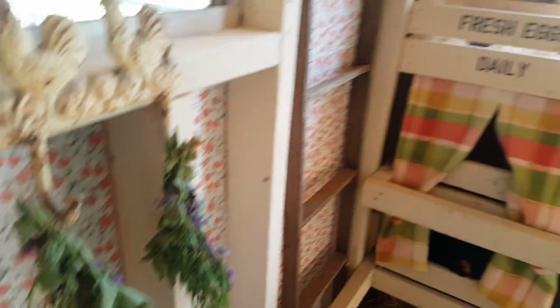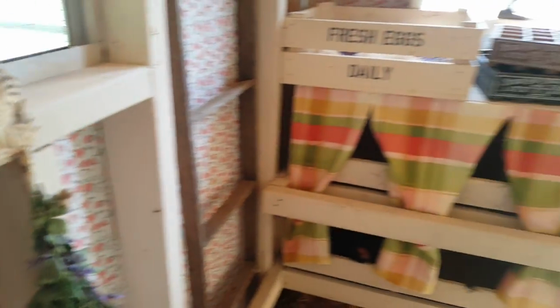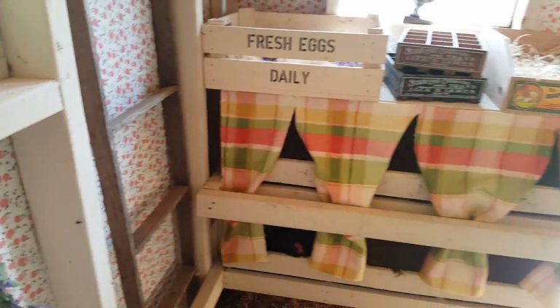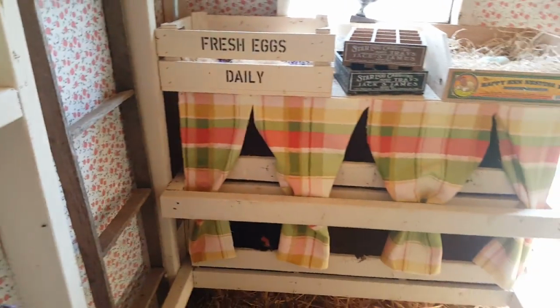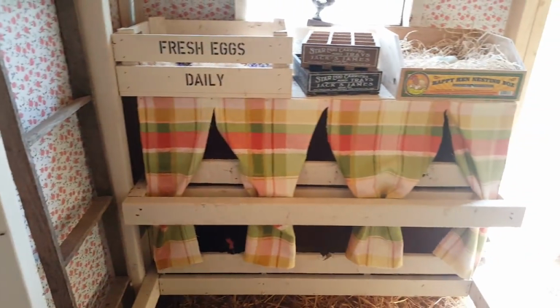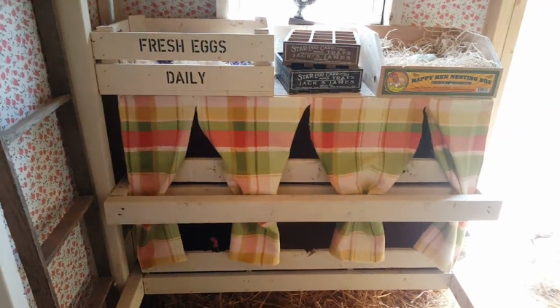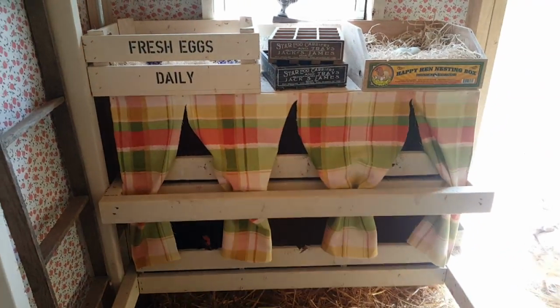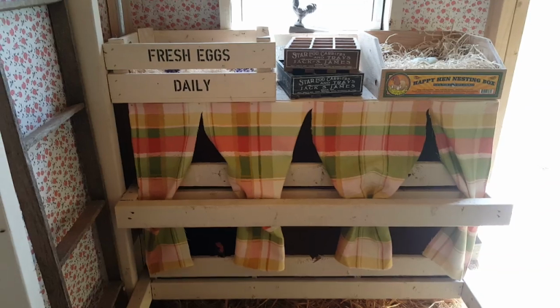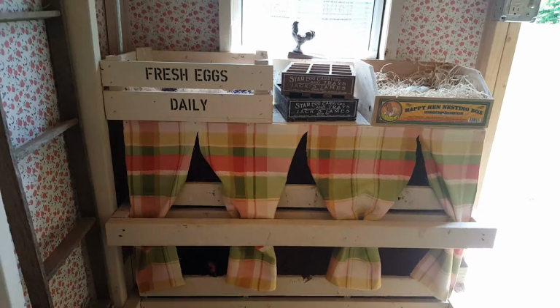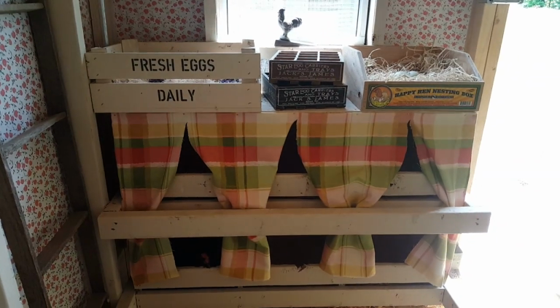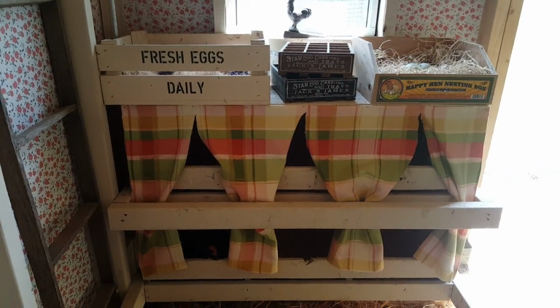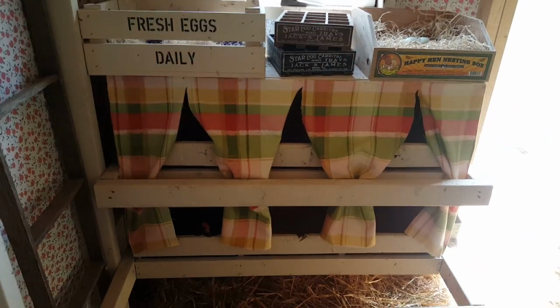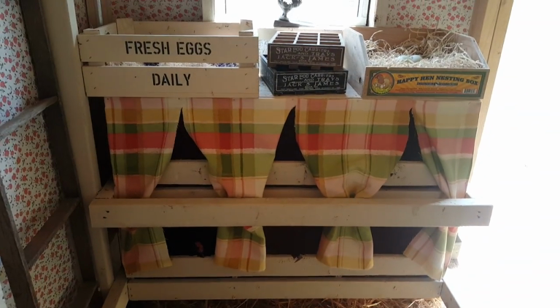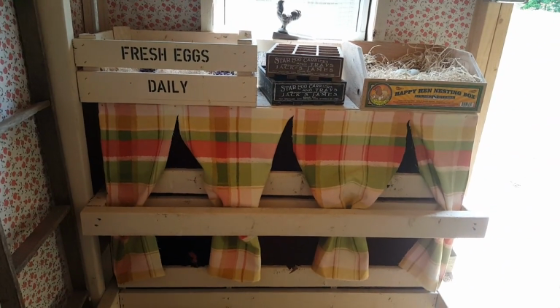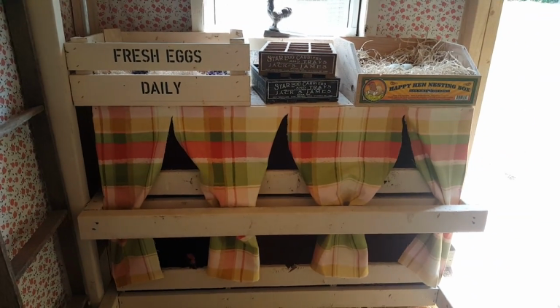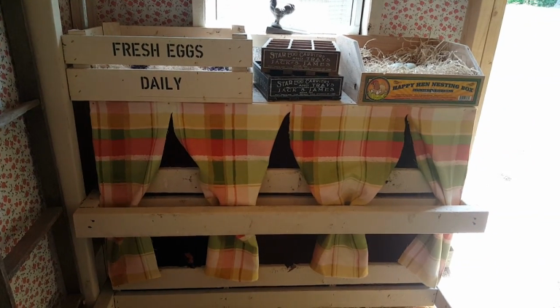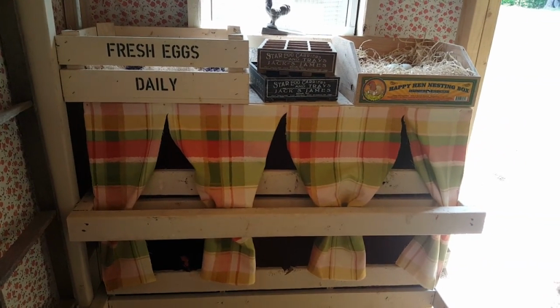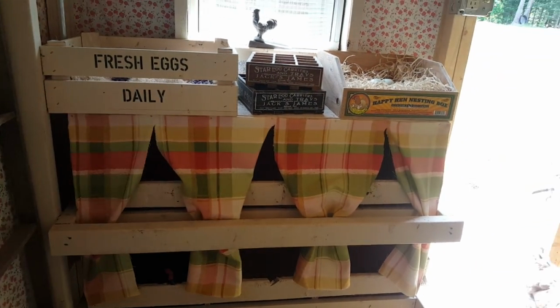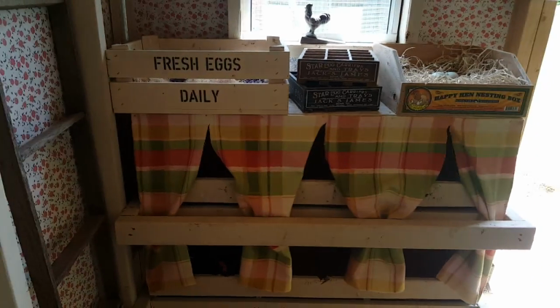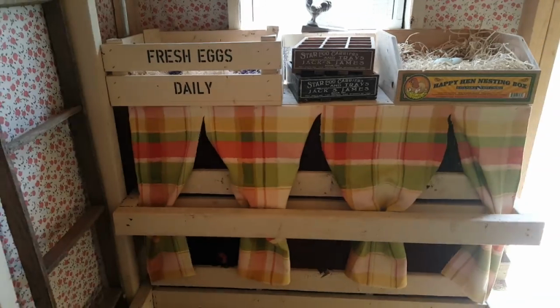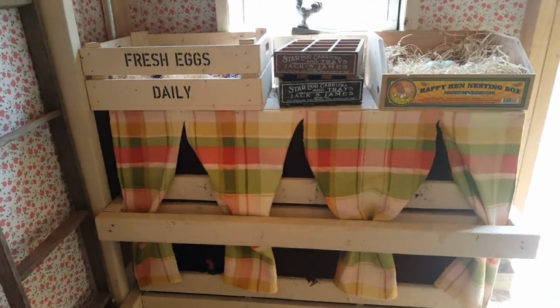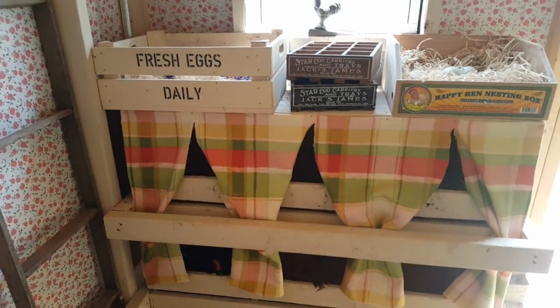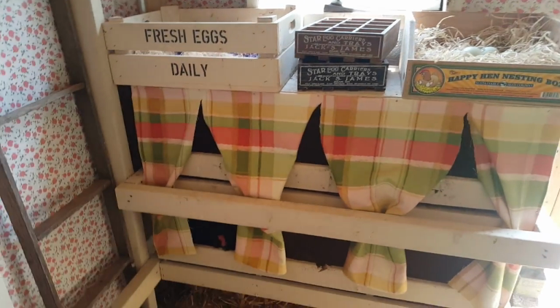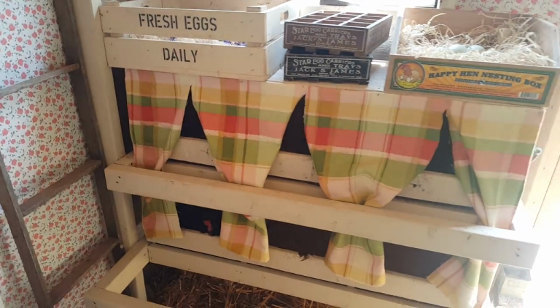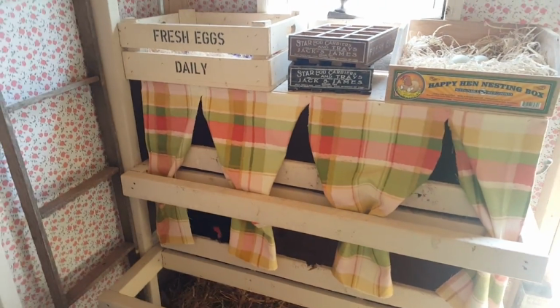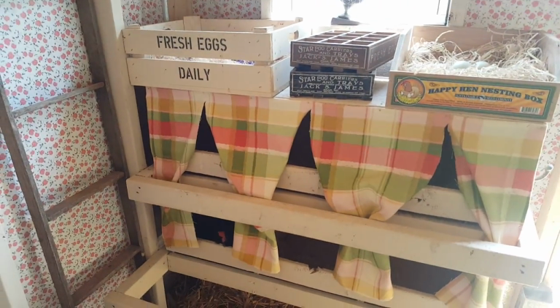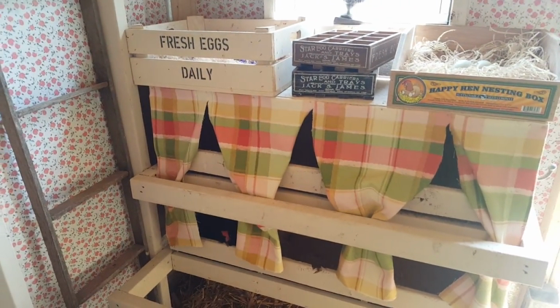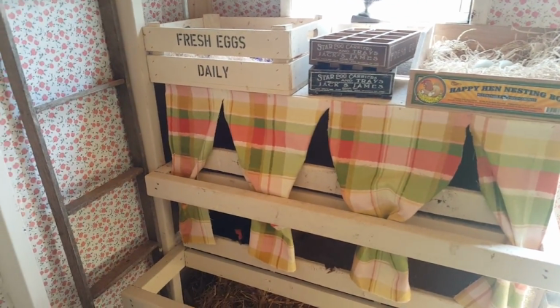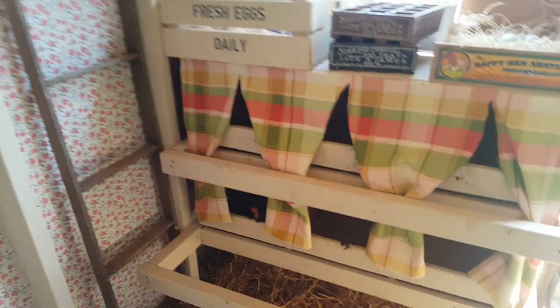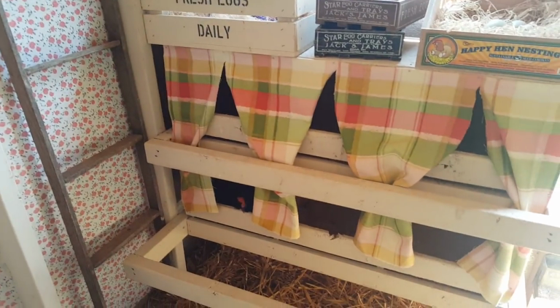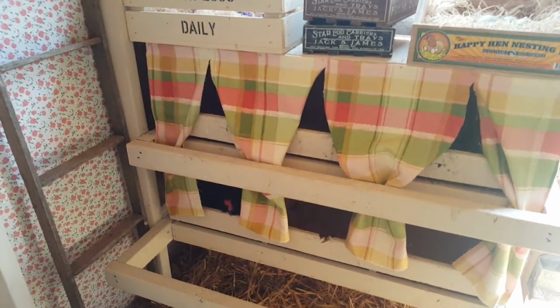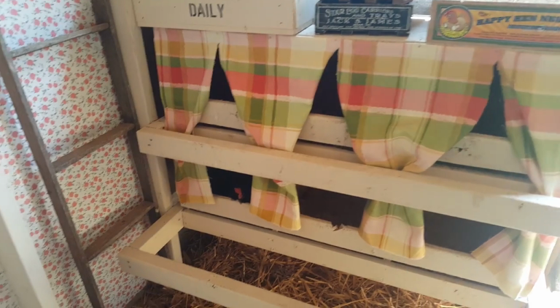I put up some nesting box curtains. They are really good for privacy and help your hens feel more secure. In the winter they actually help keep the boxes a little bit warmer if you pull them shut.